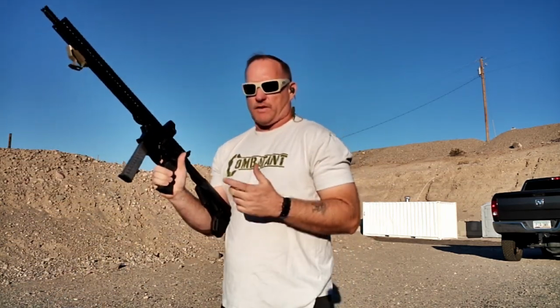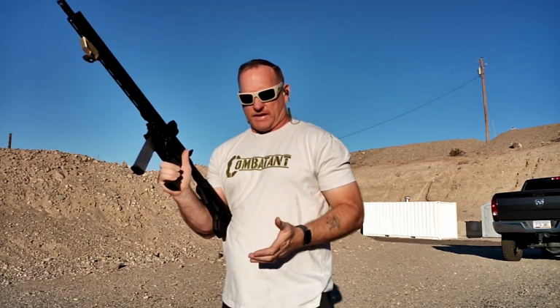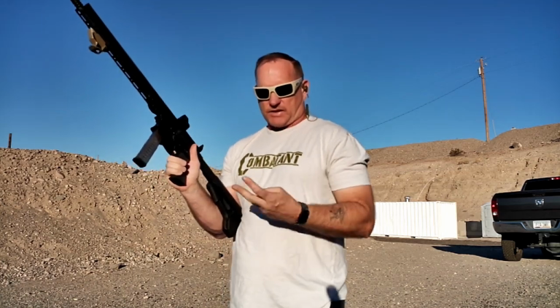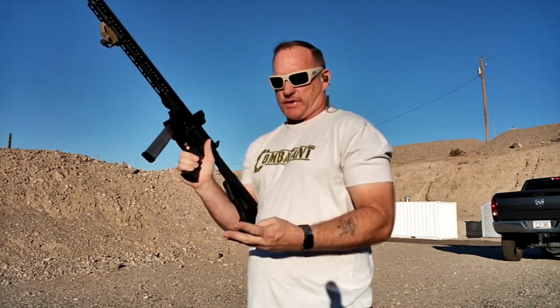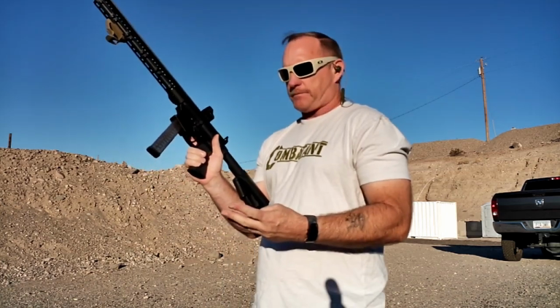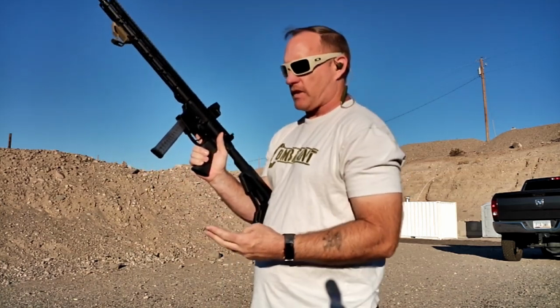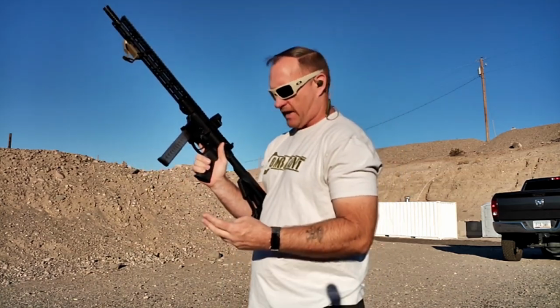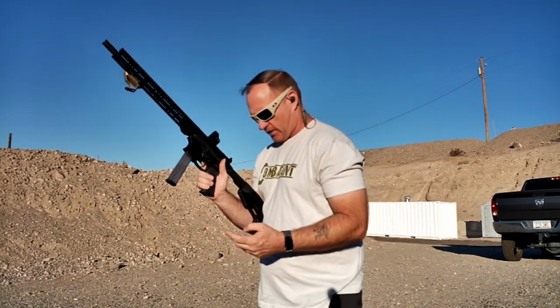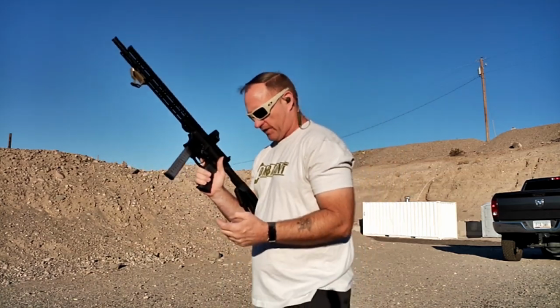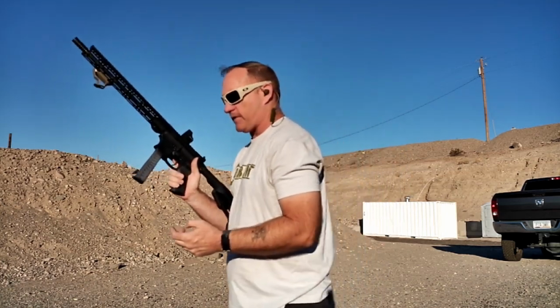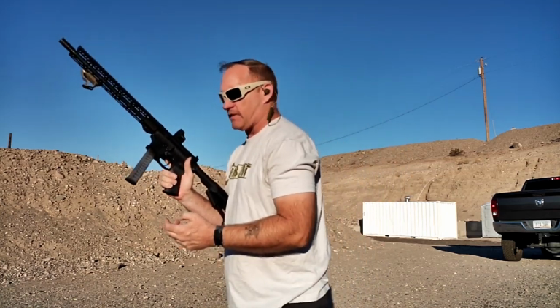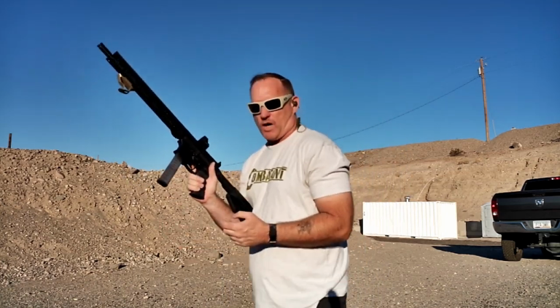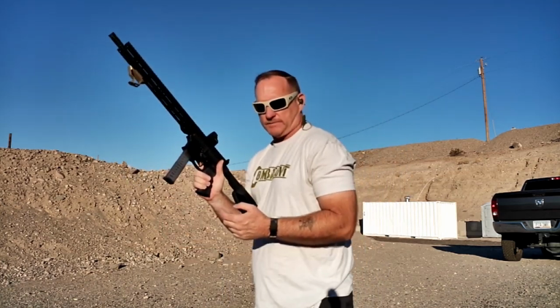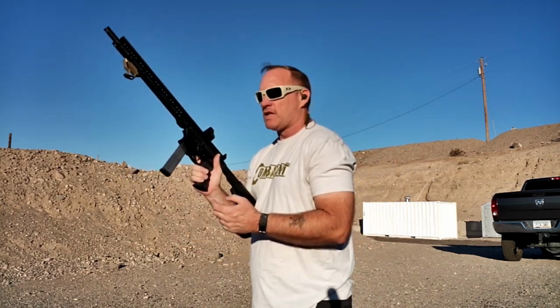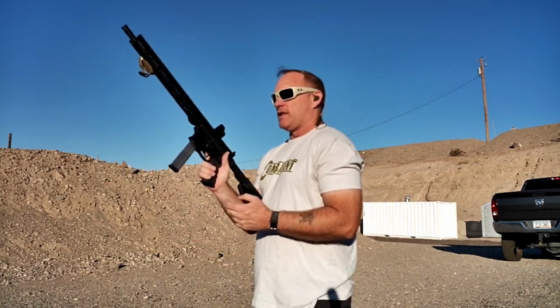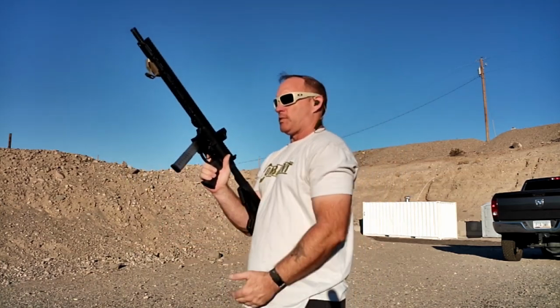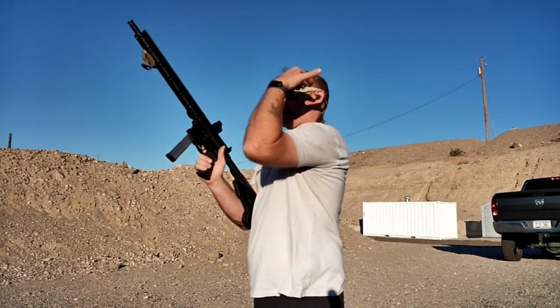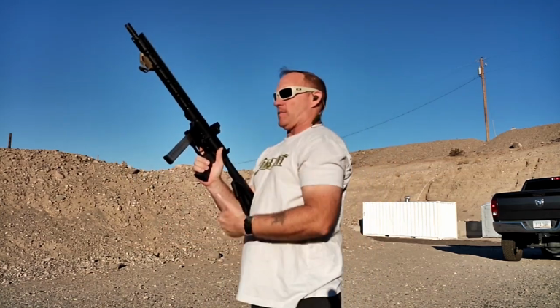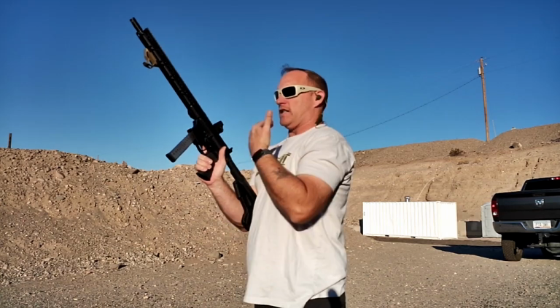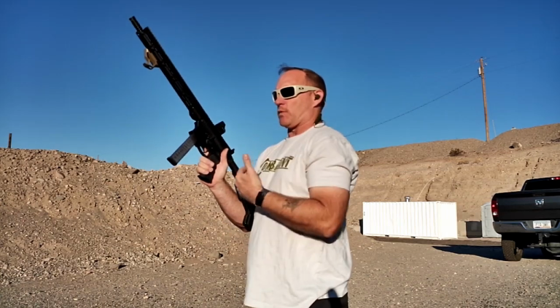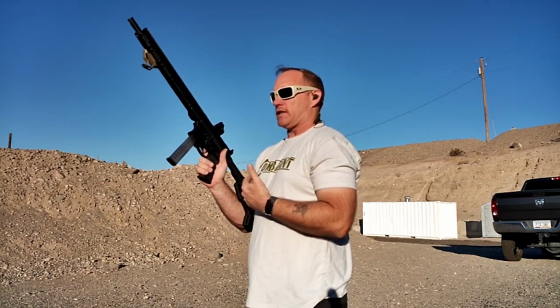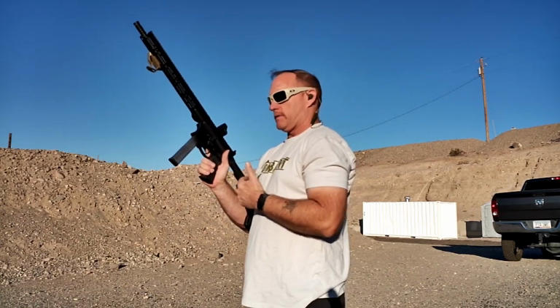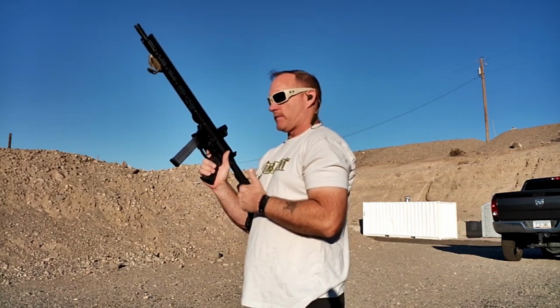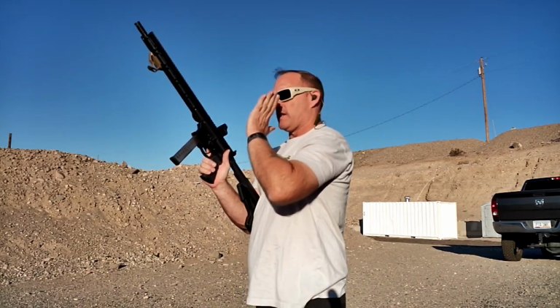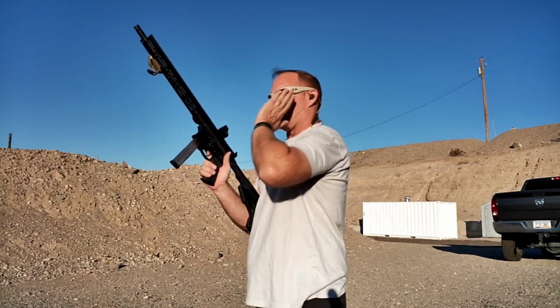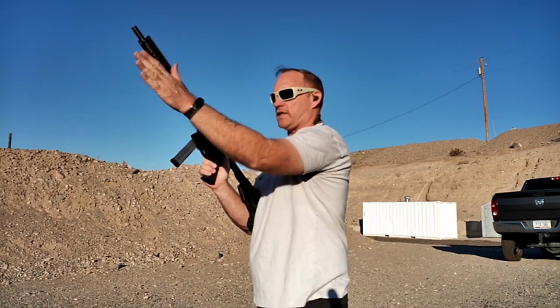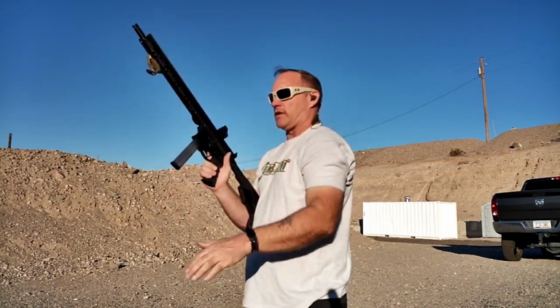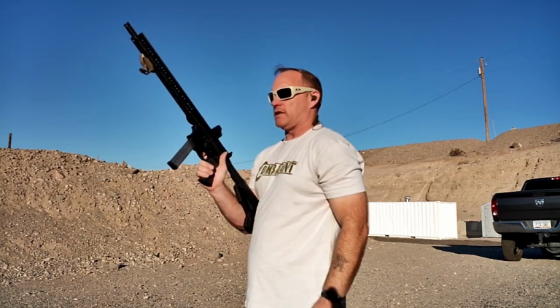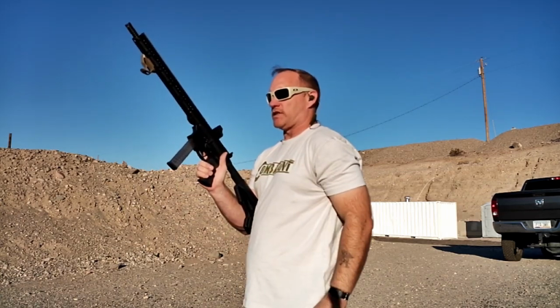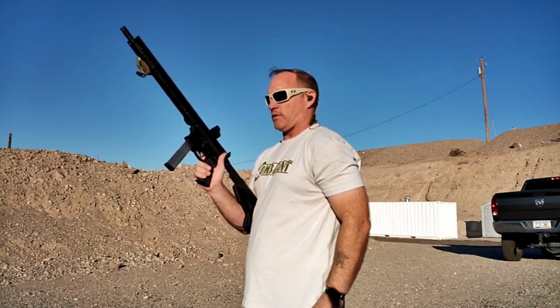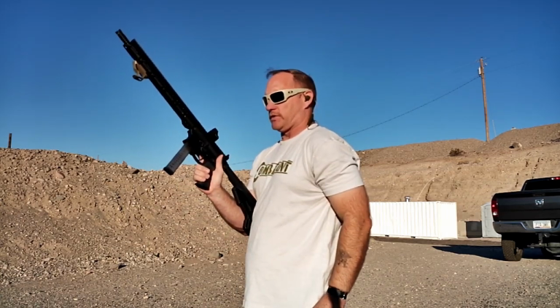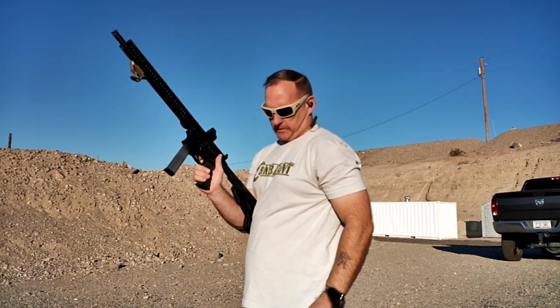So now on these next three, I'm going to actually plant my feet as if I'm walking, and I'm going to try to keep my body up and erect. I'm going to look at the target and then swing the rifle to it.